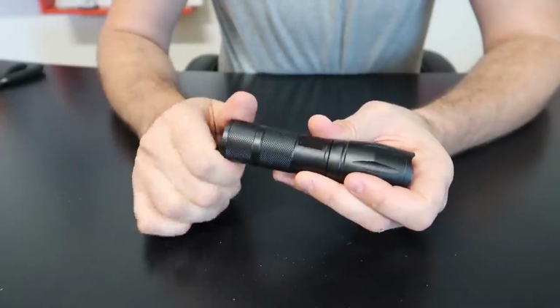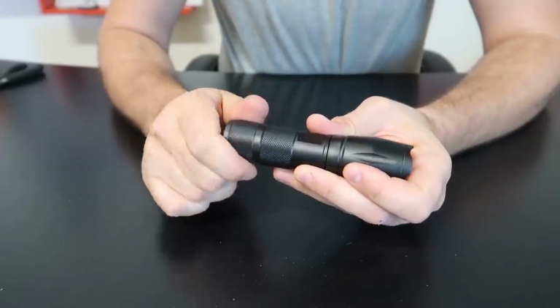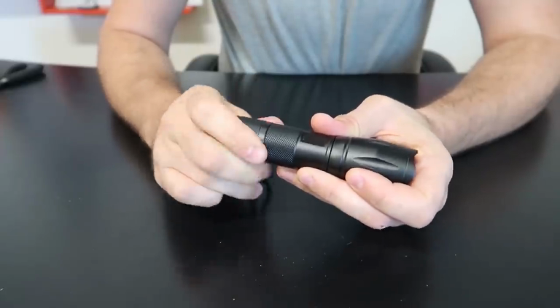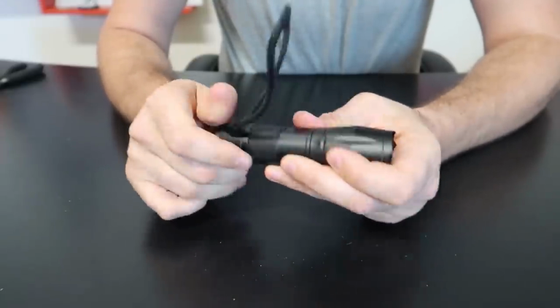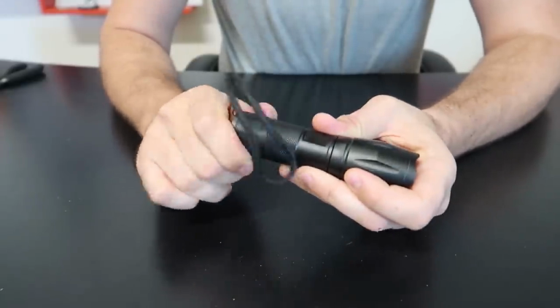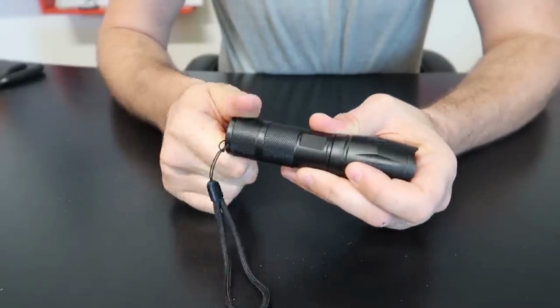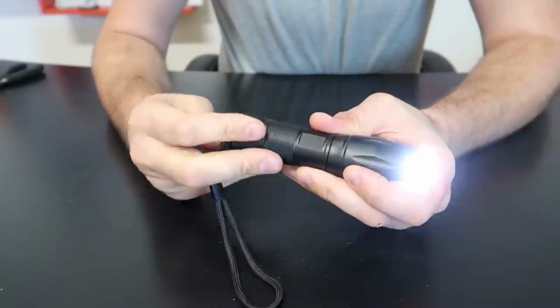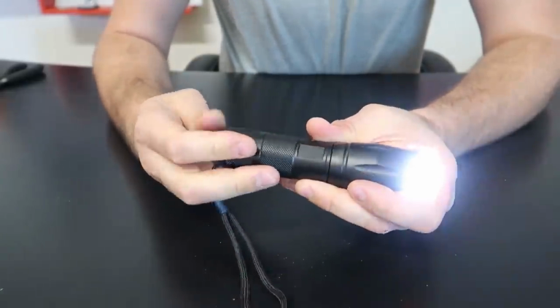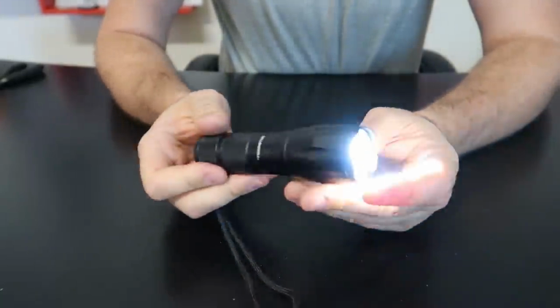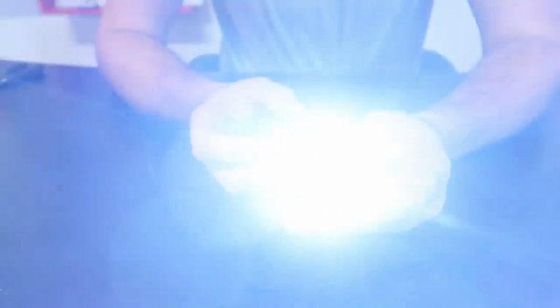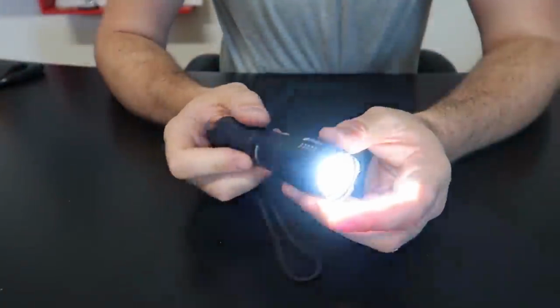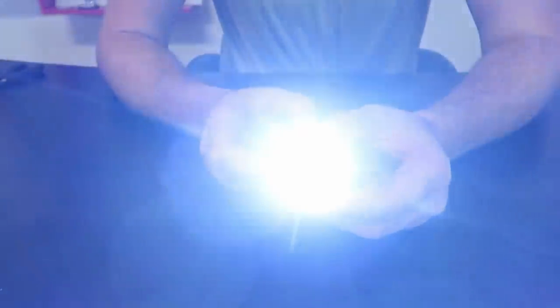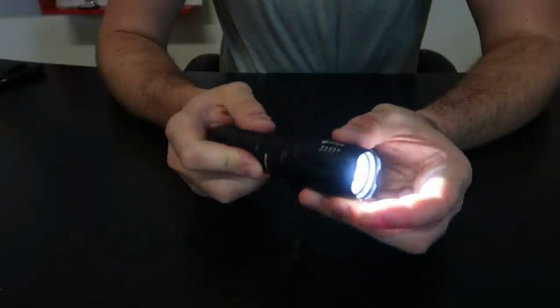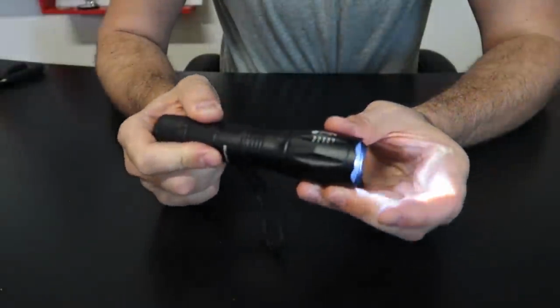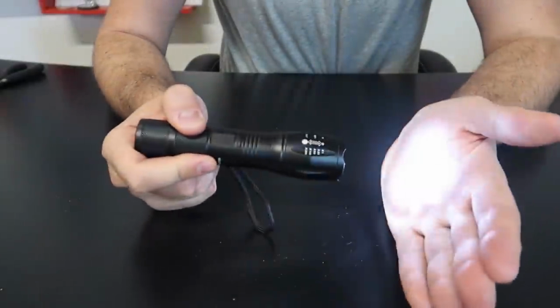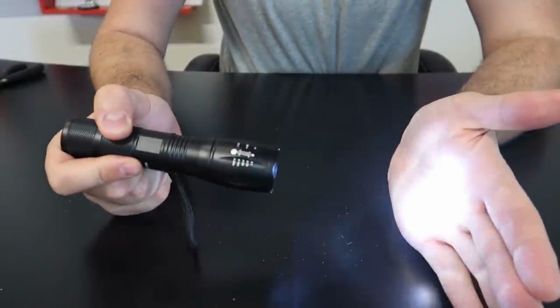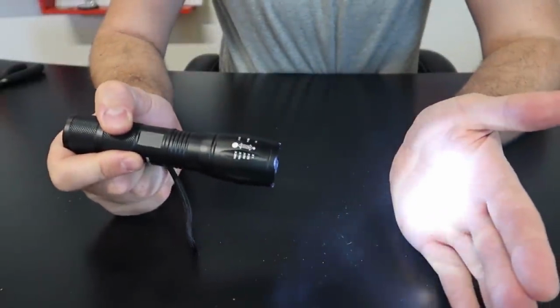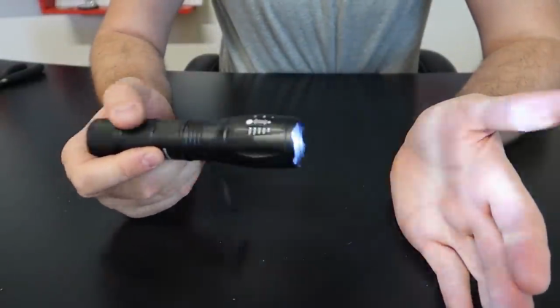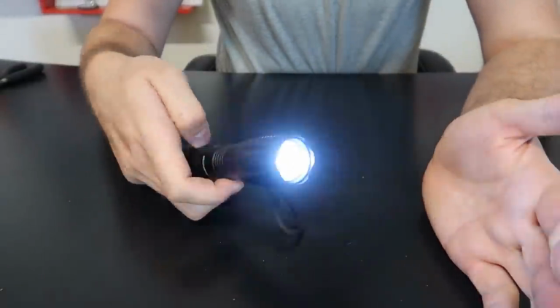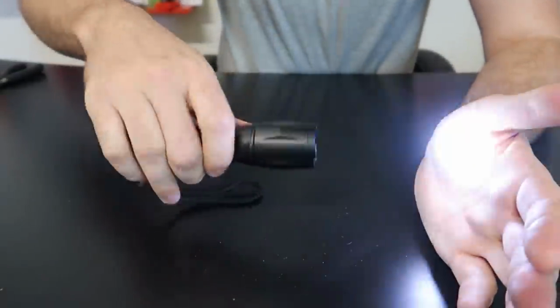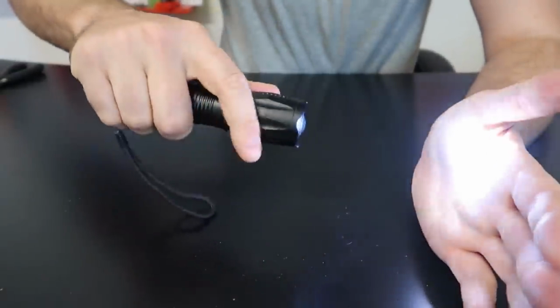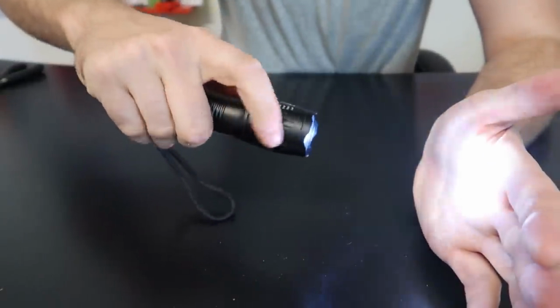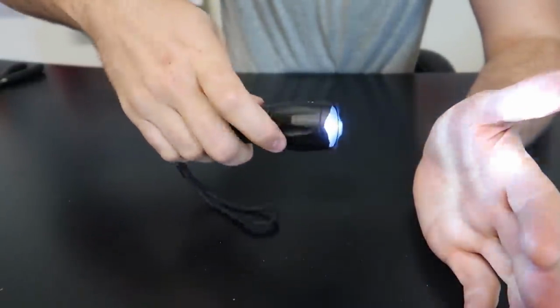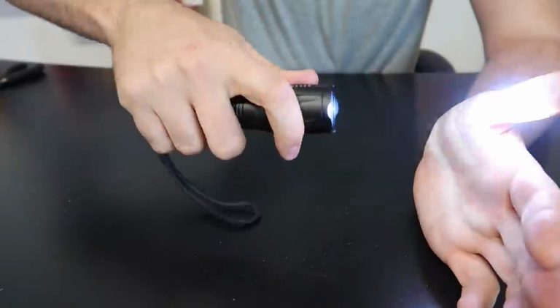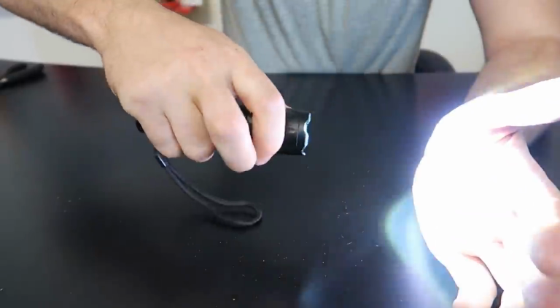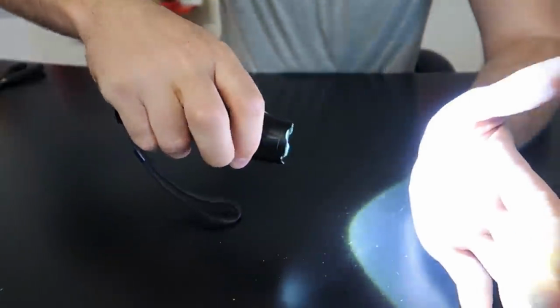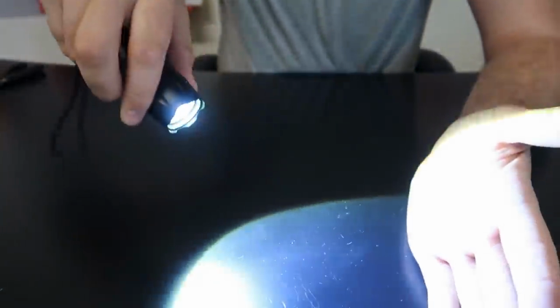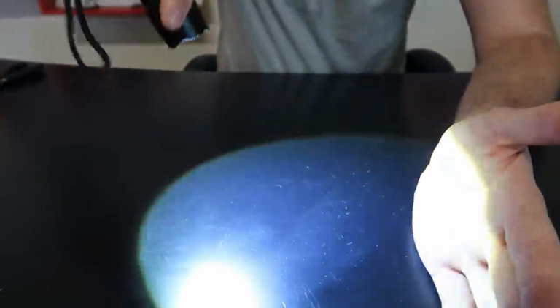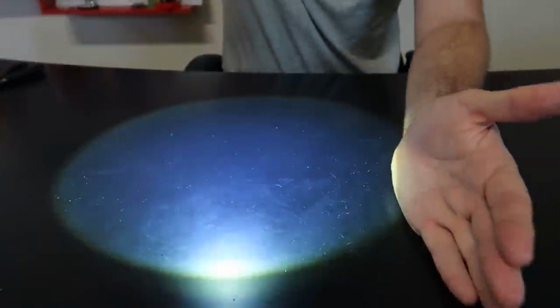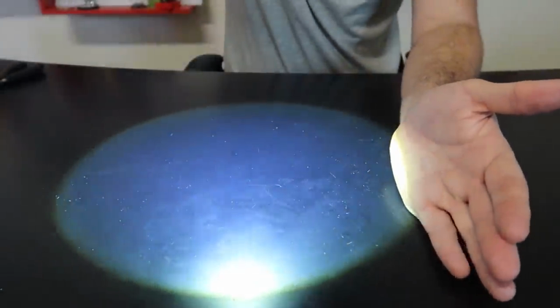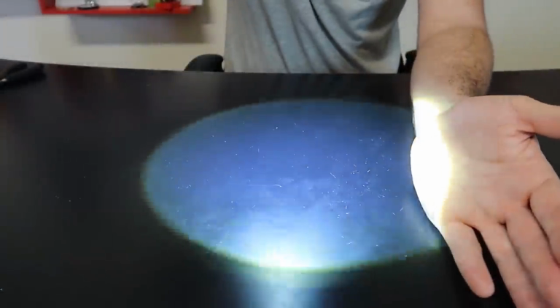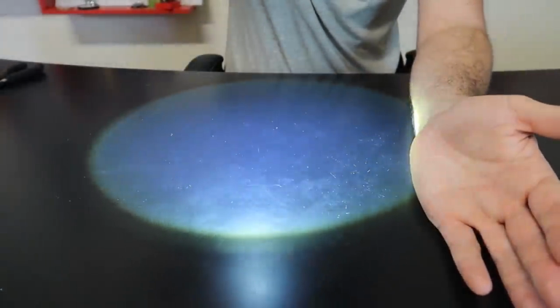Let's close it up and see if it works. There you go — whoa, that is a bright flashlight! I like how it's zoomable, very very easy to zoom it. Floodlight — beautiful.